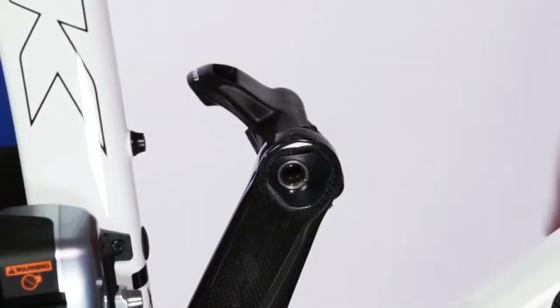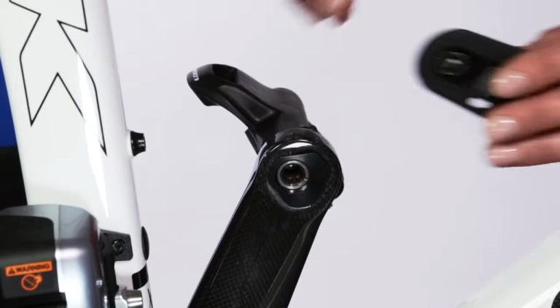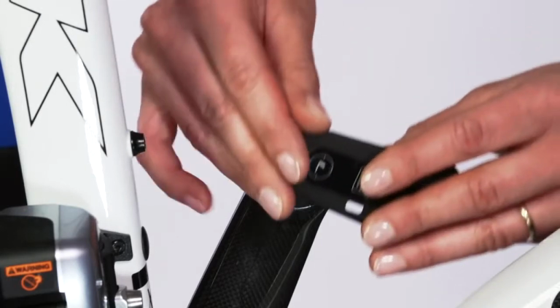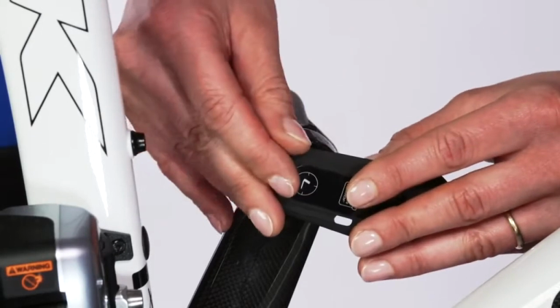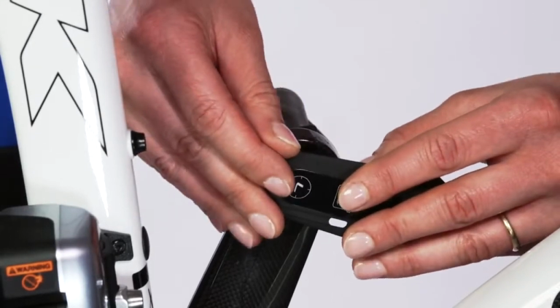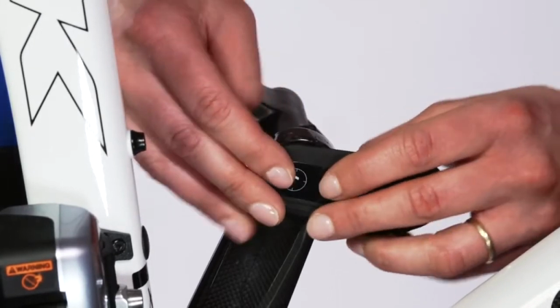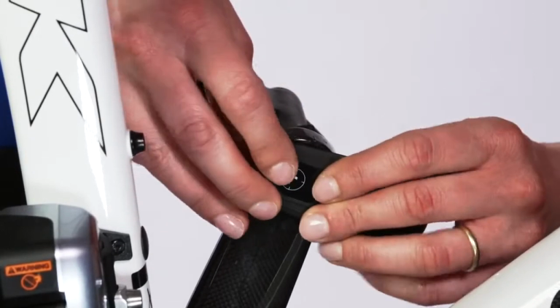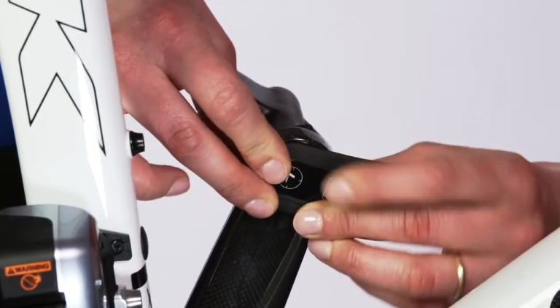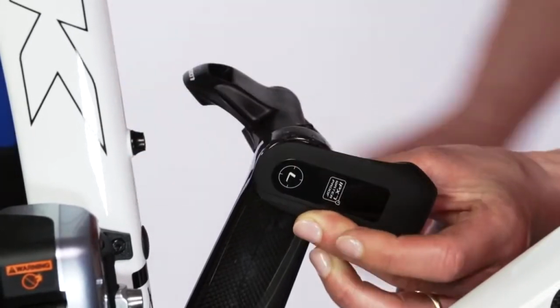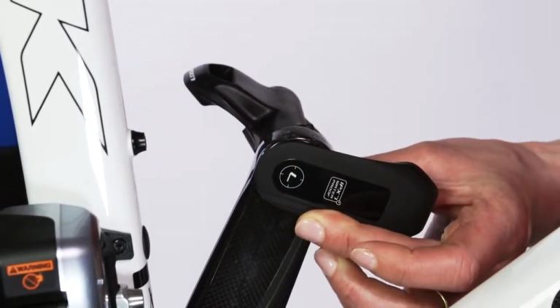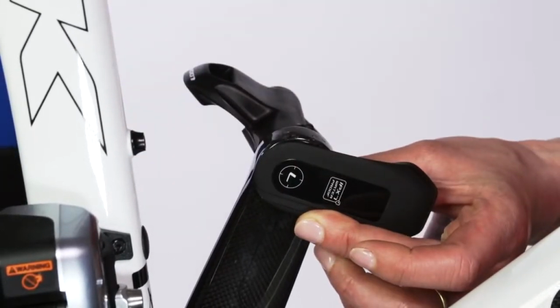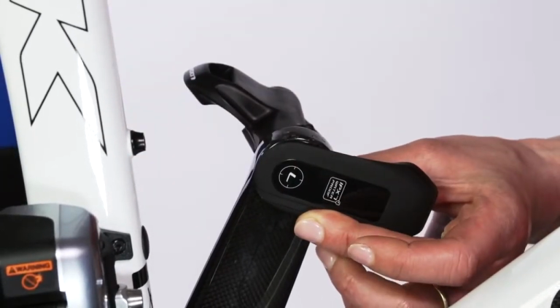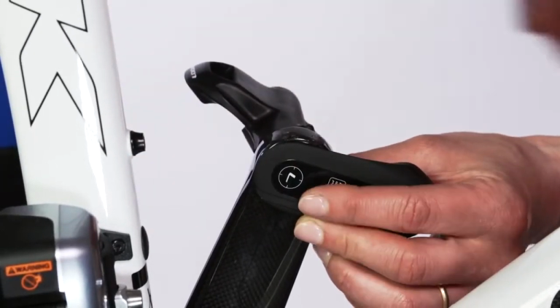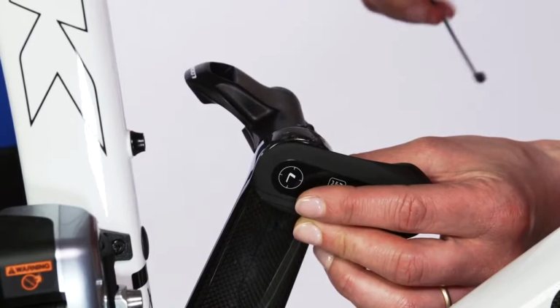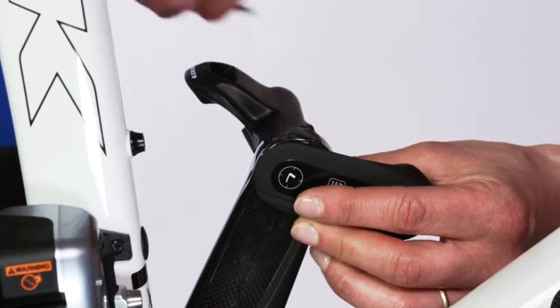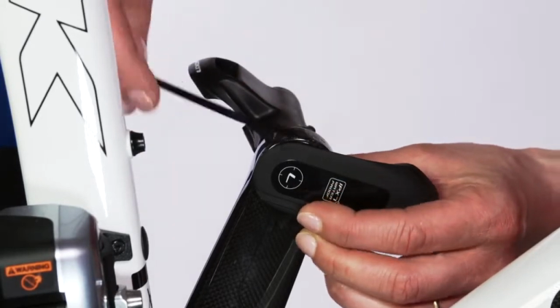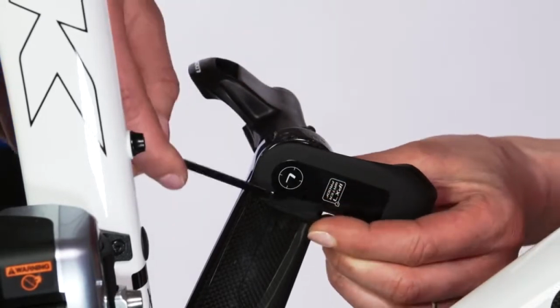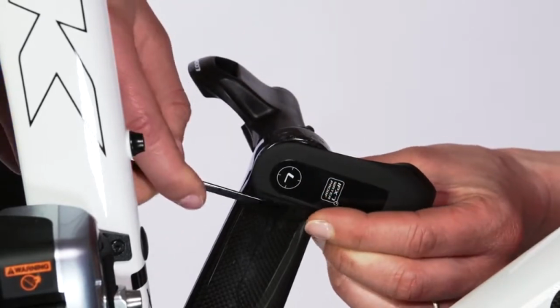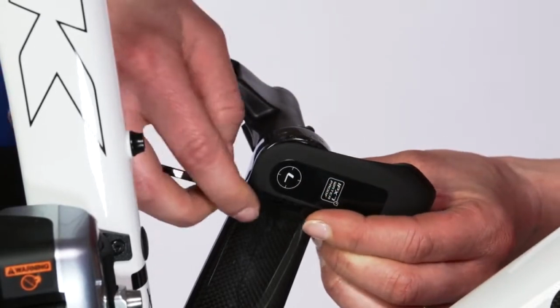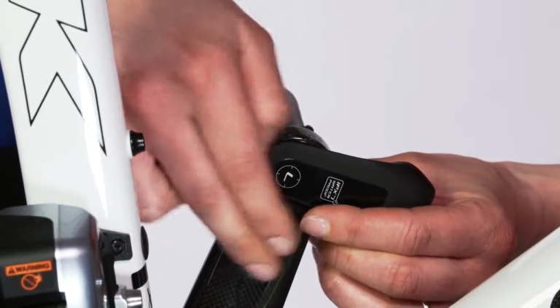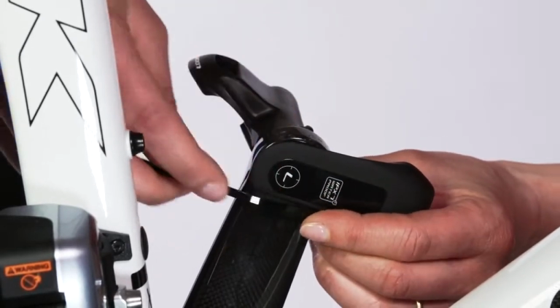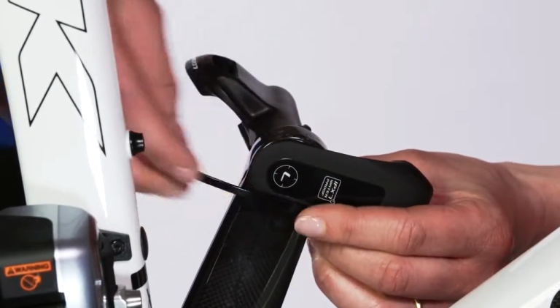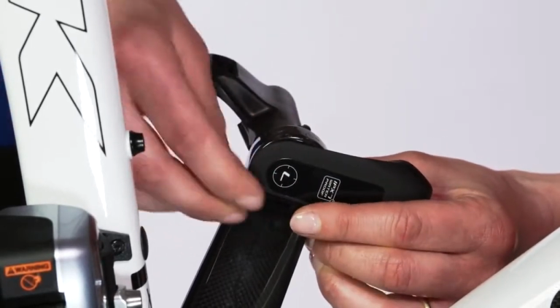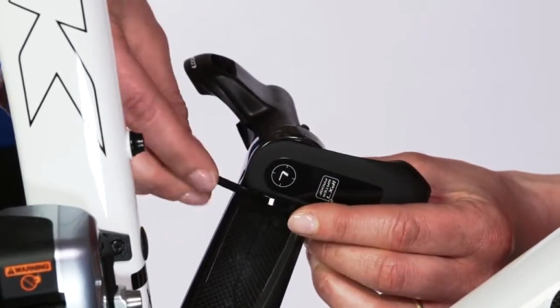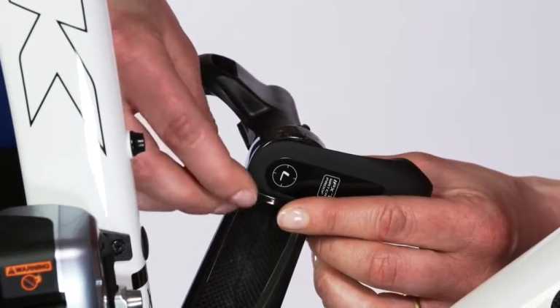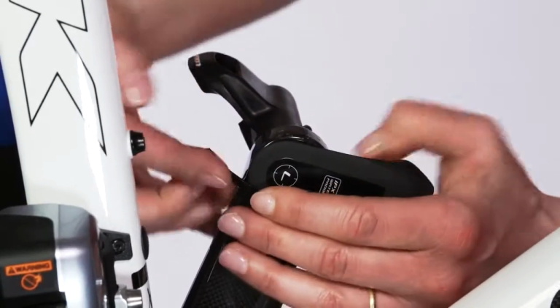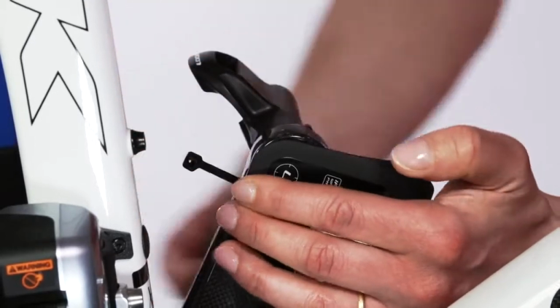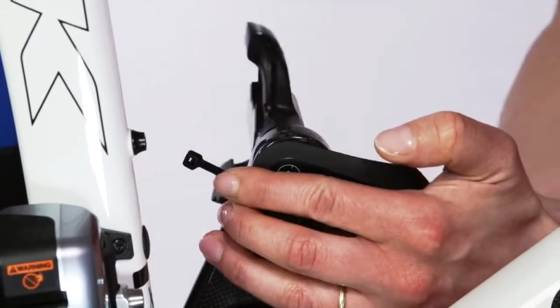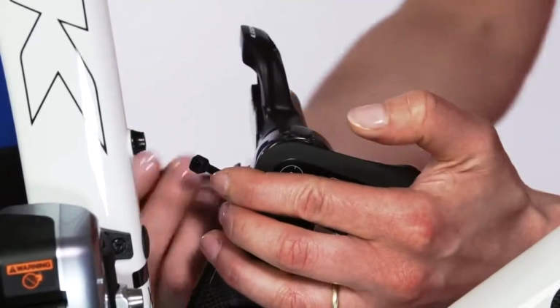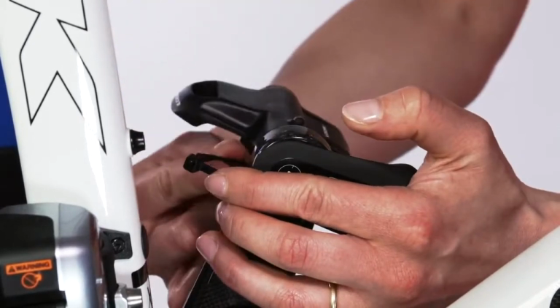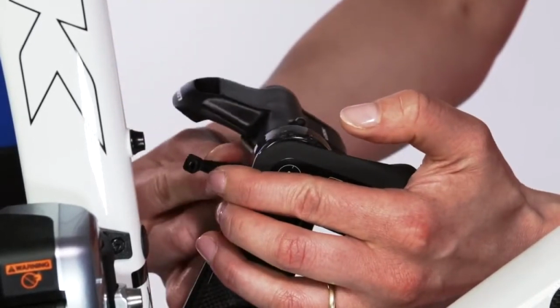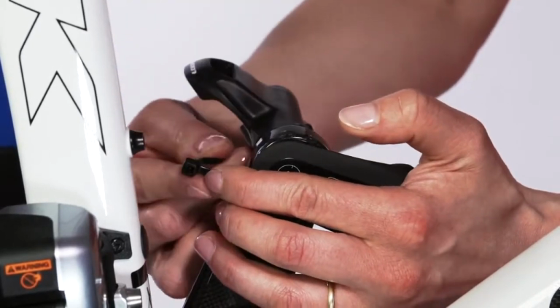Place the transmitter onto the pedal axle. Push the transmitter in firmly, but avoid using too much force. Secure the transmitter onto the crank with a cable tie and check that it is properly in place.